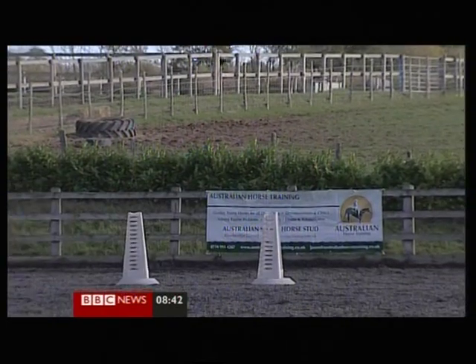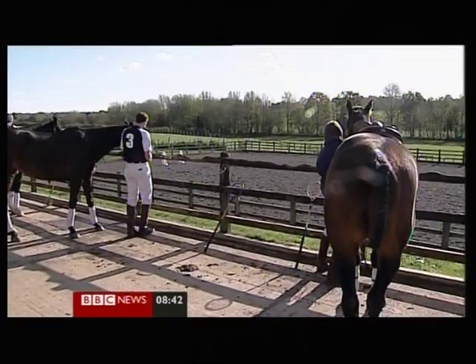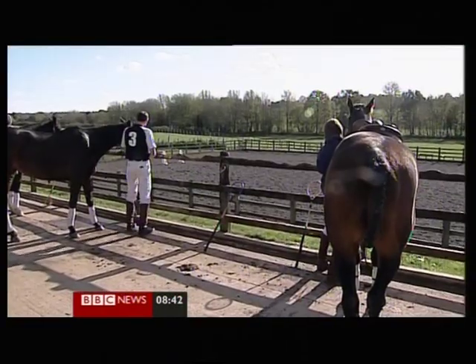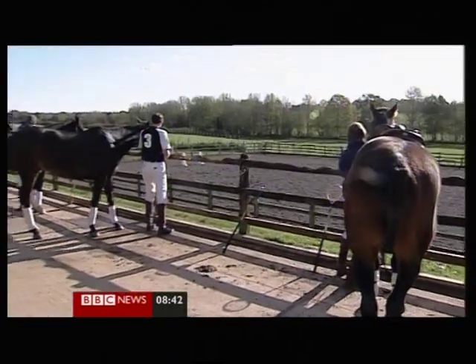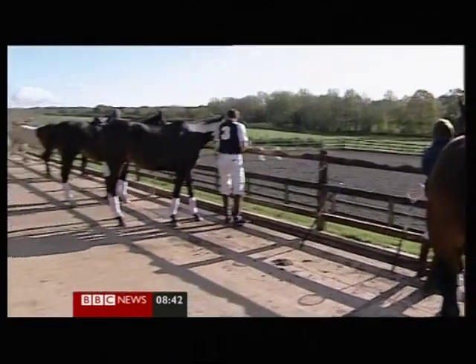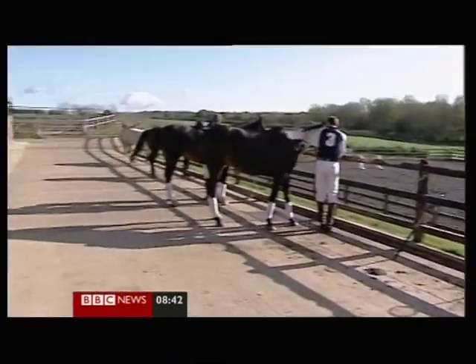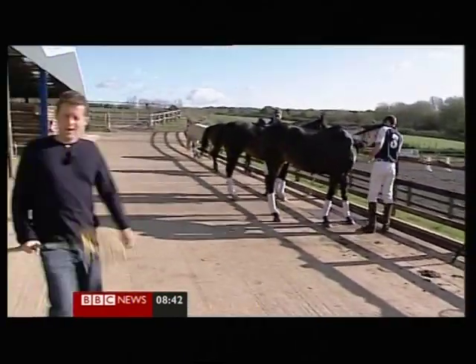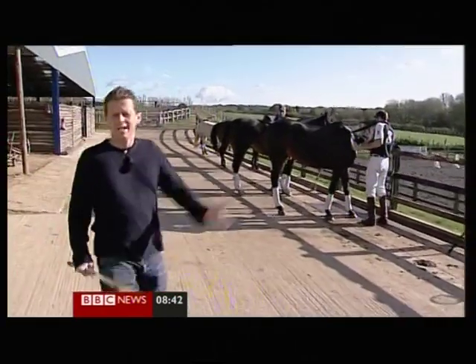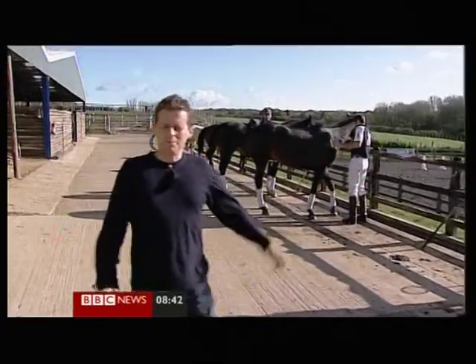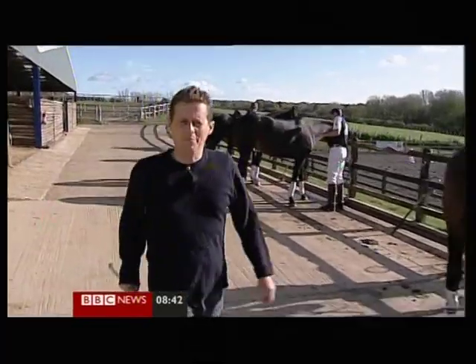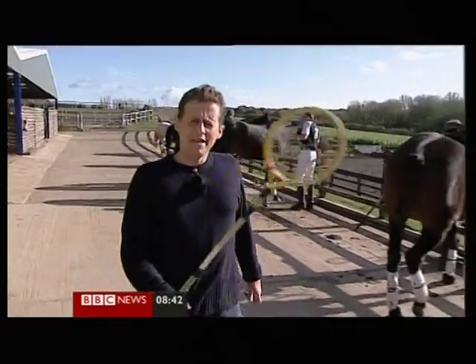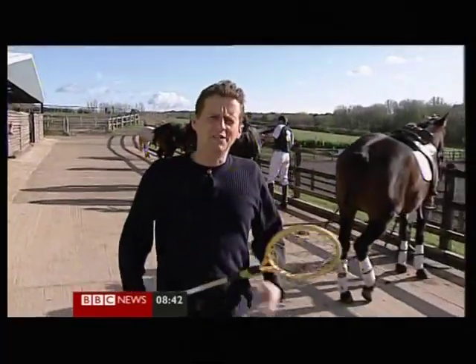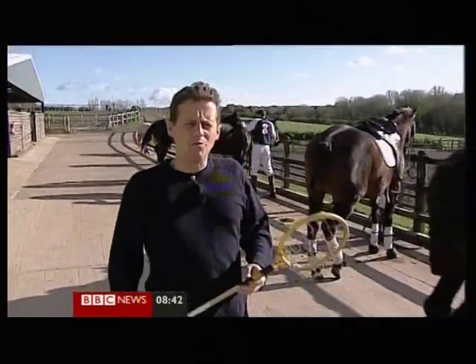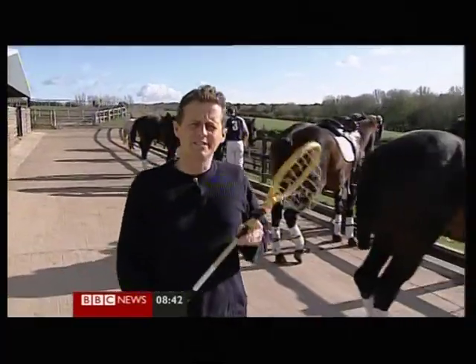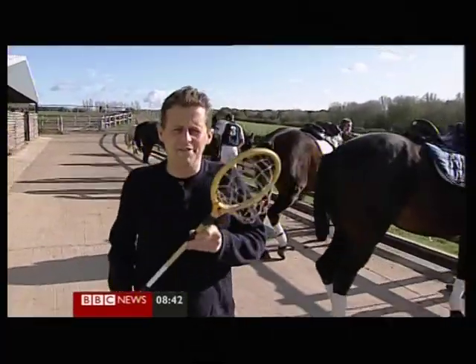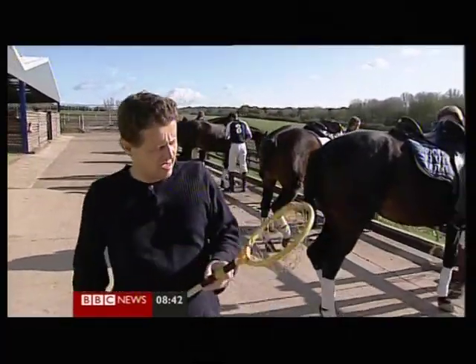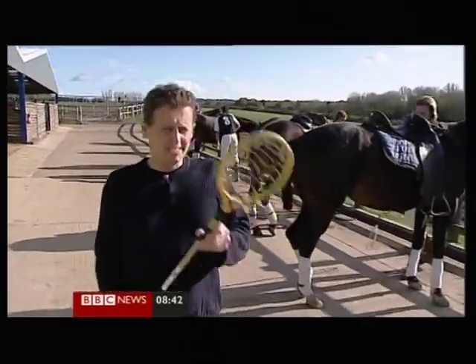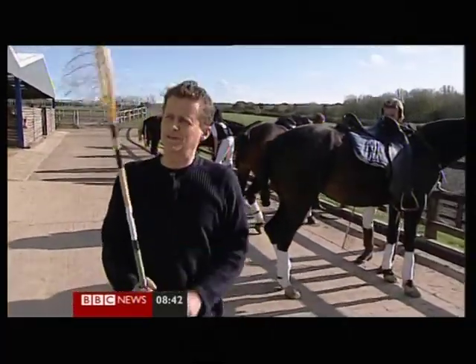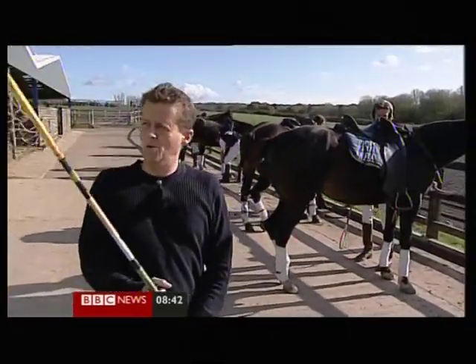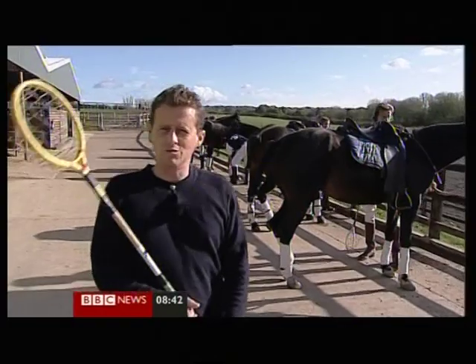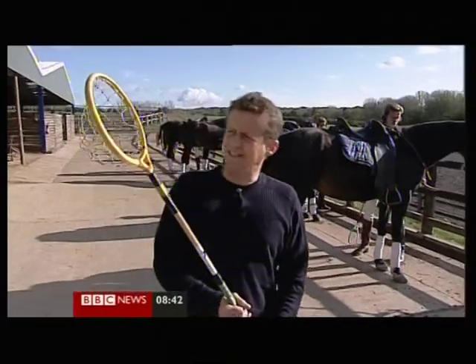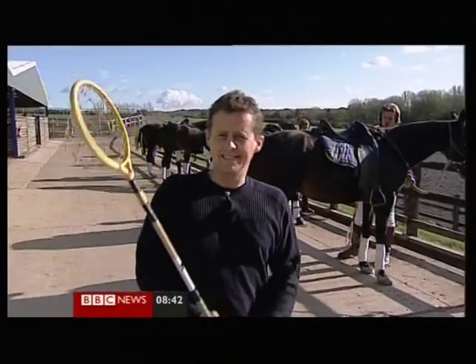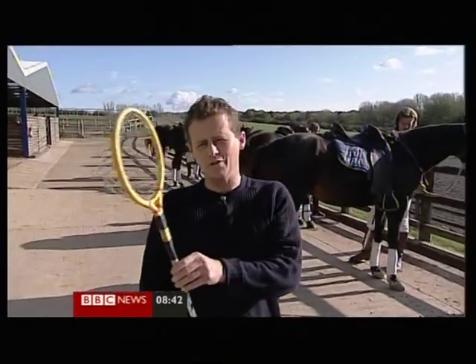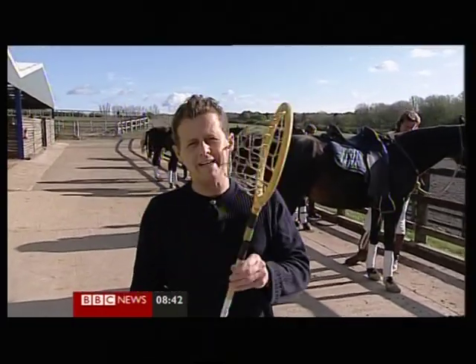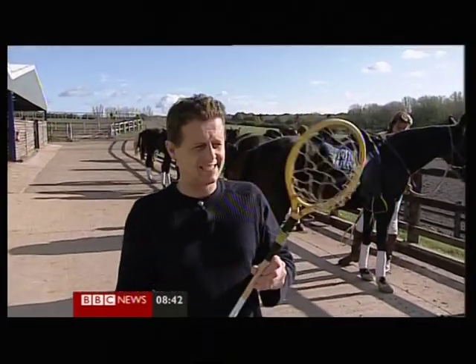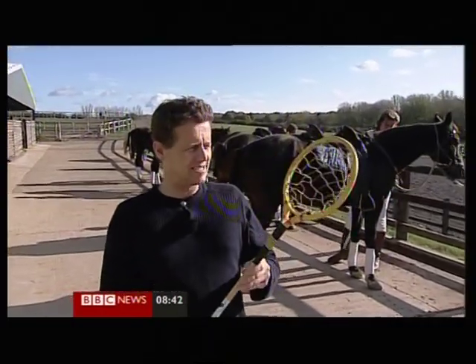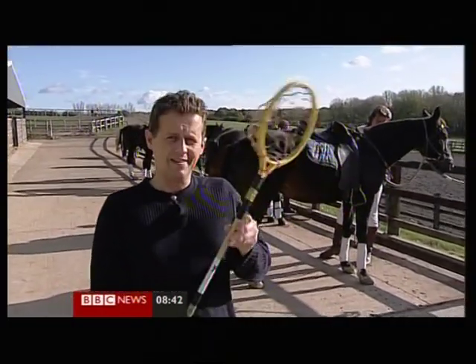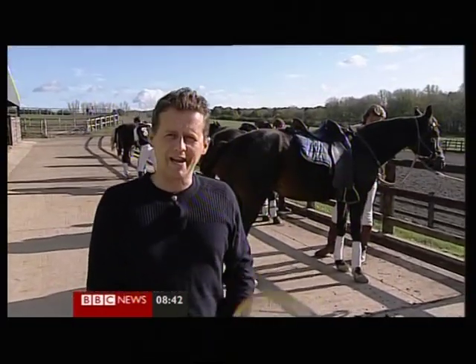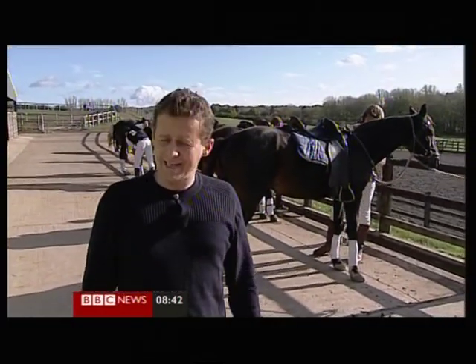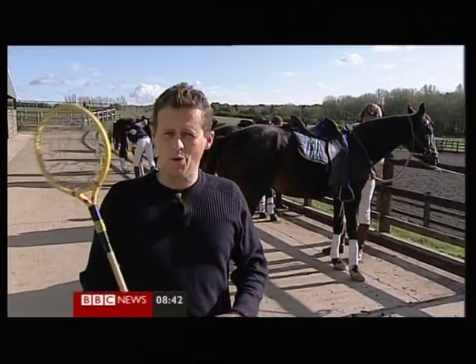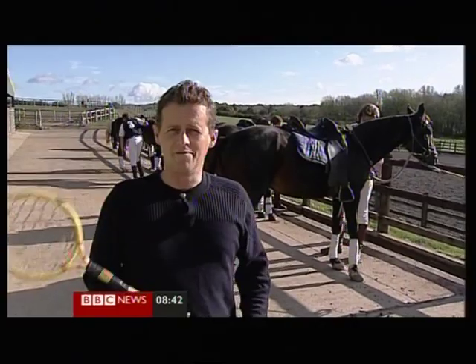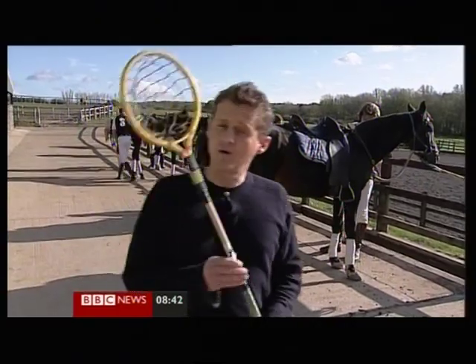For centuries, people have been hitting balls with sticks while riding their horse — they called it polo. But then around 70 years ago, it wasn't enough for some, and they started throwing the ball around with these rackets. It started off as a rider's exercise, and the Australians turned it into the sport of polo cross.